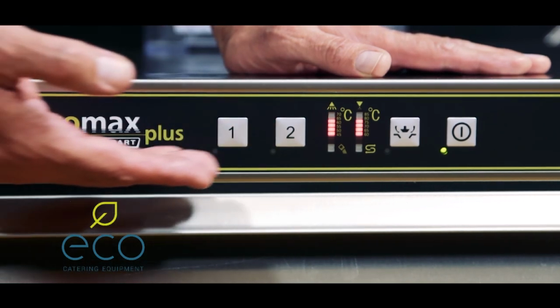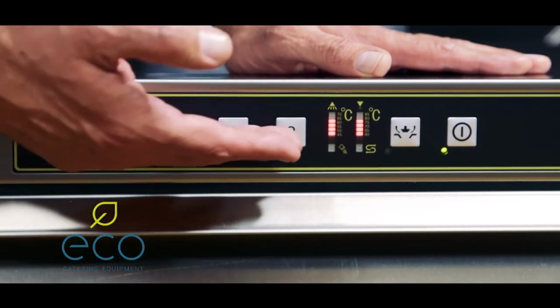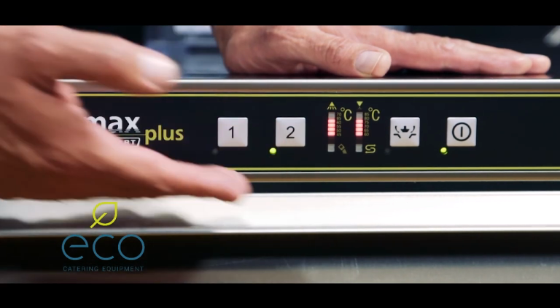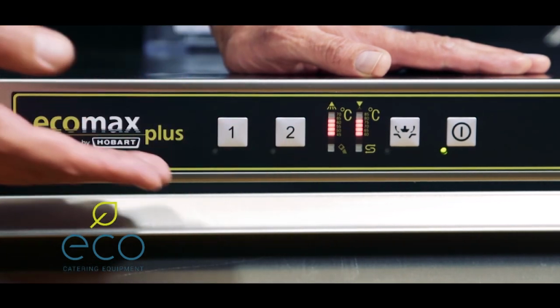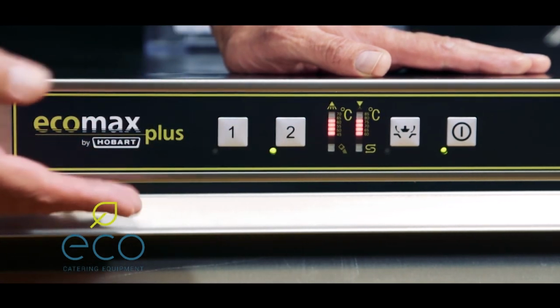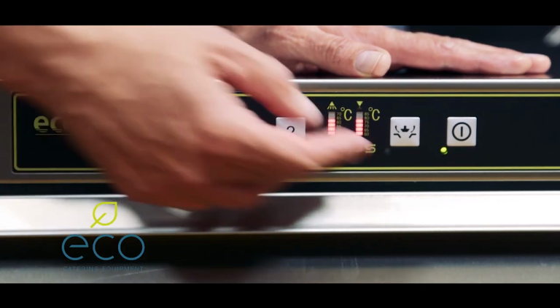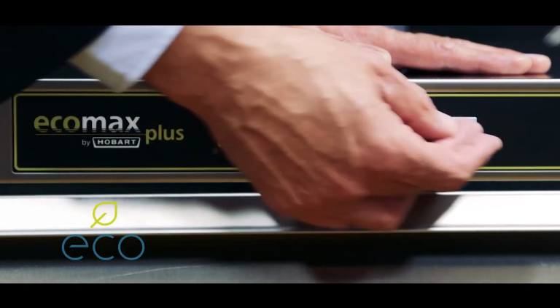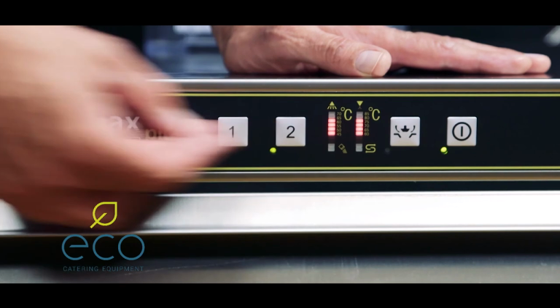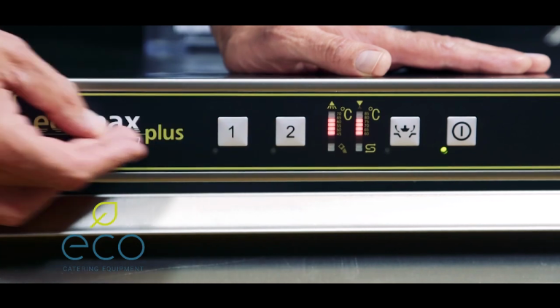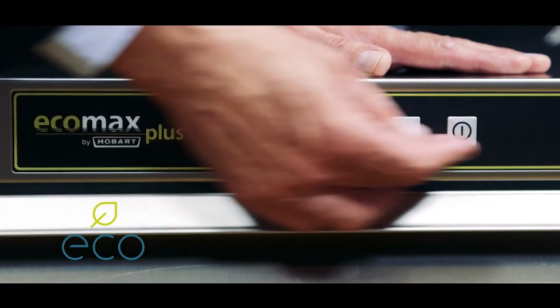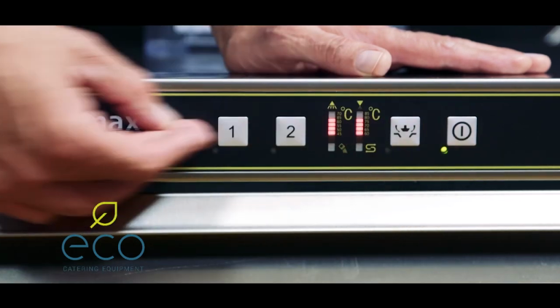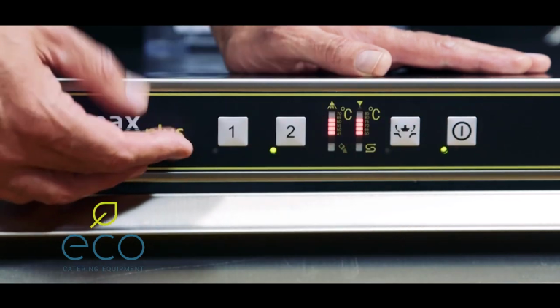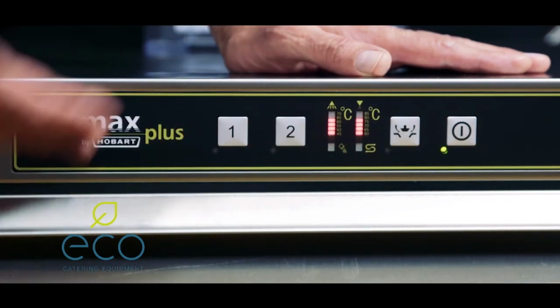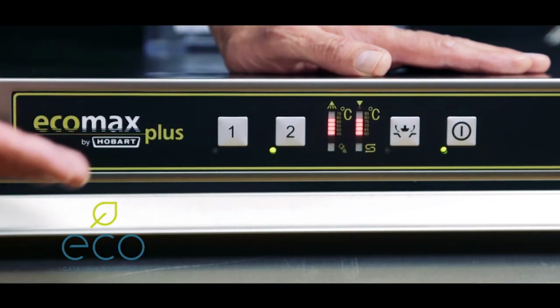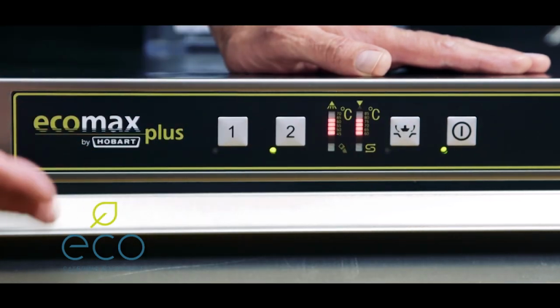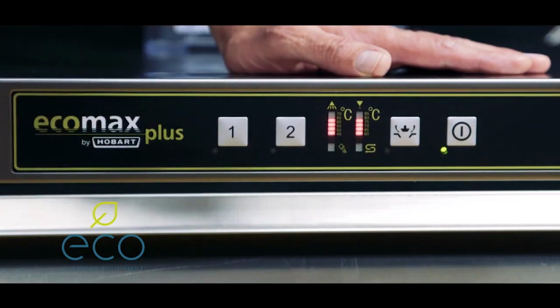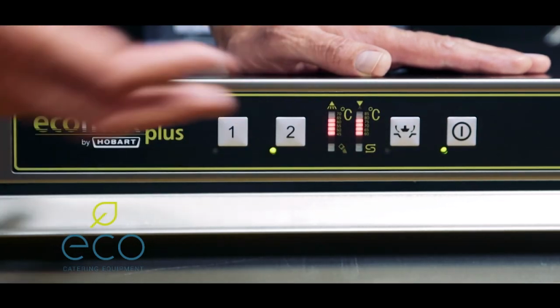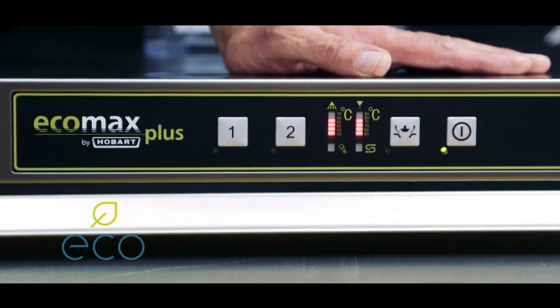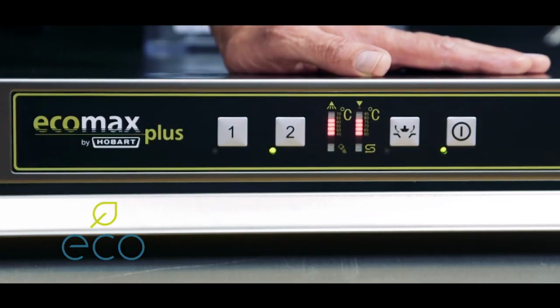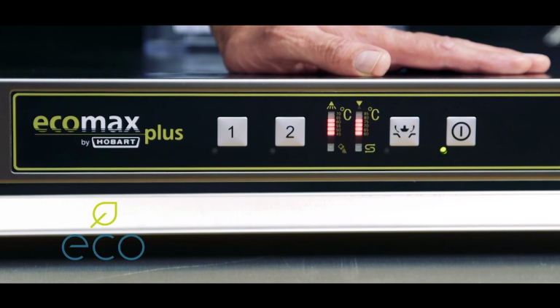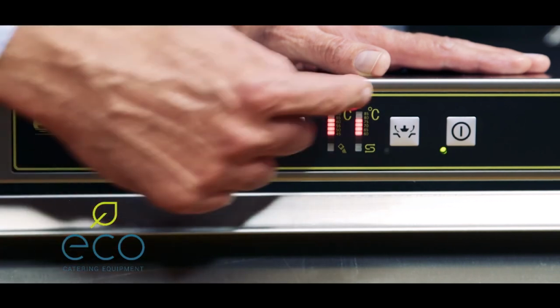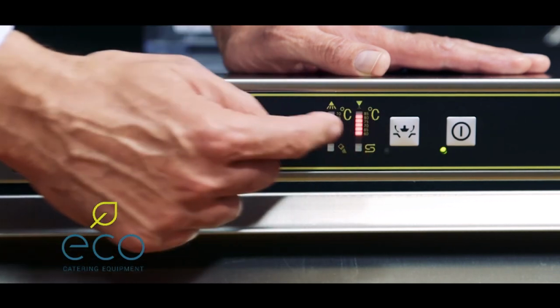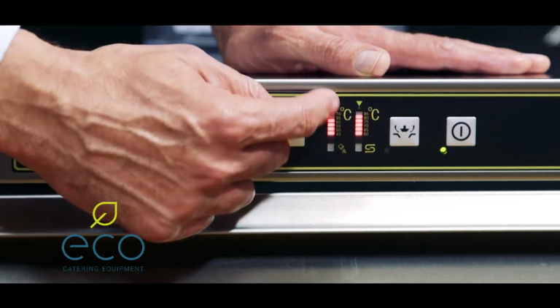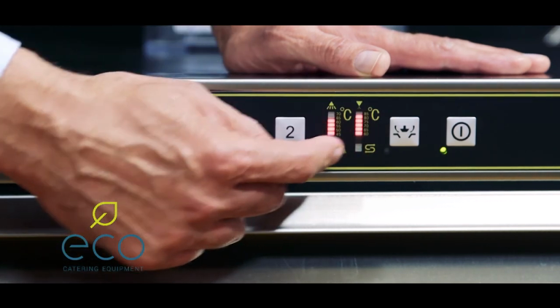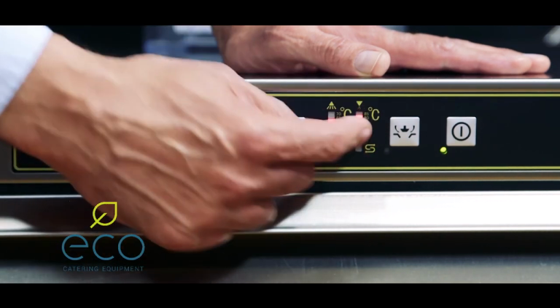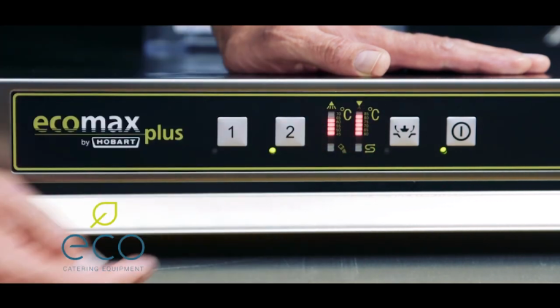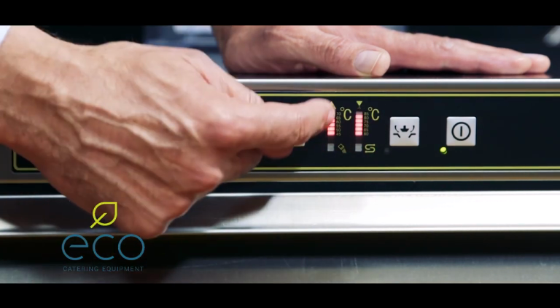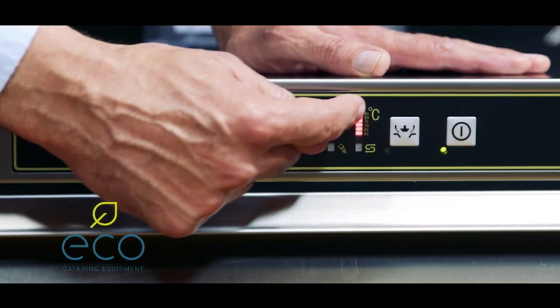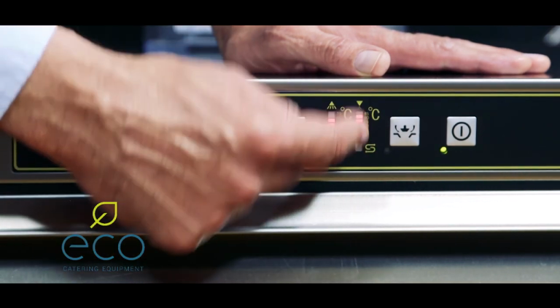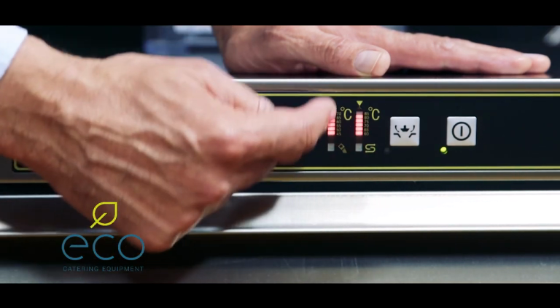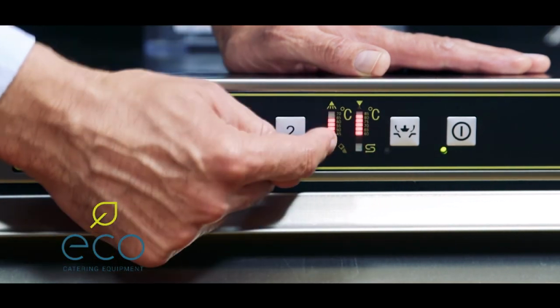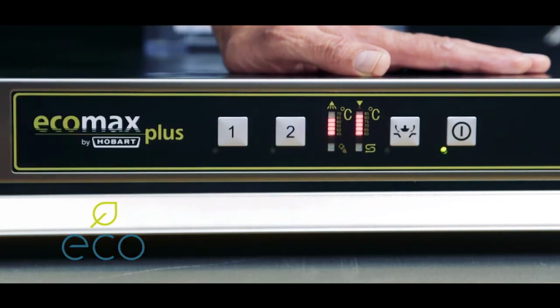What I generally say to the customer is: as long as there's a light flashing on here, leave the machine alone and let it do what it needs to do. You've got two light panels here — one for the rinse temperature and one for the wash temperature.